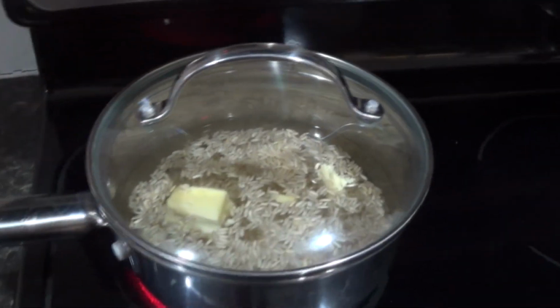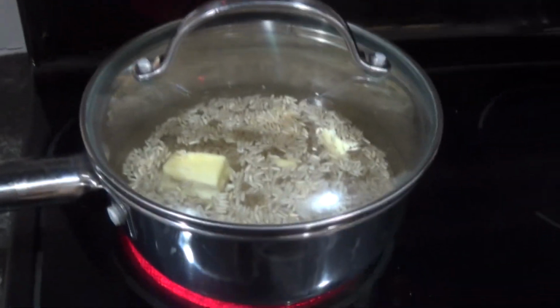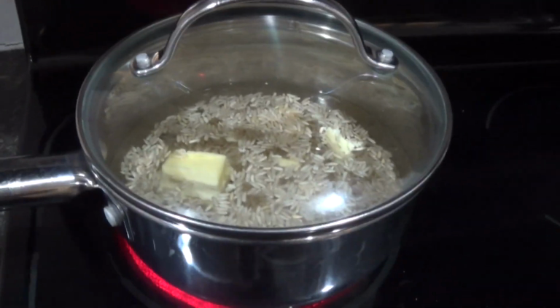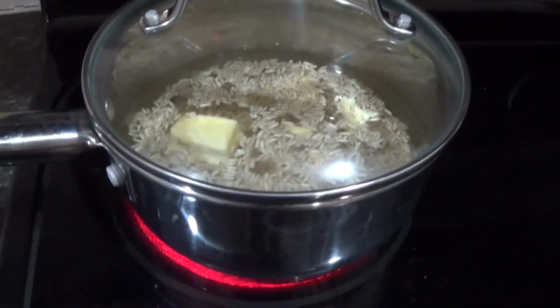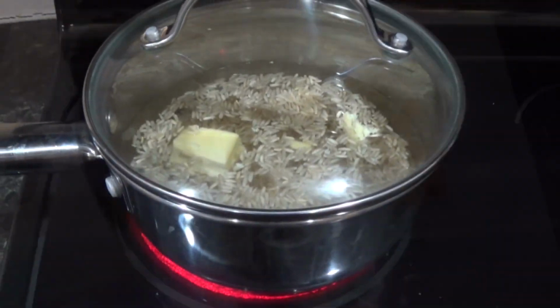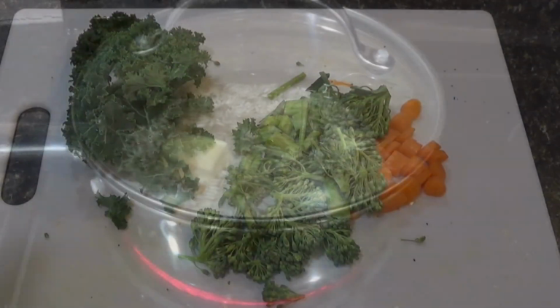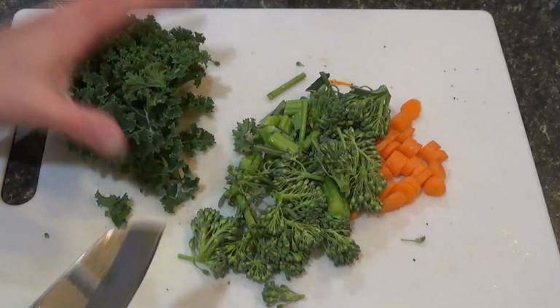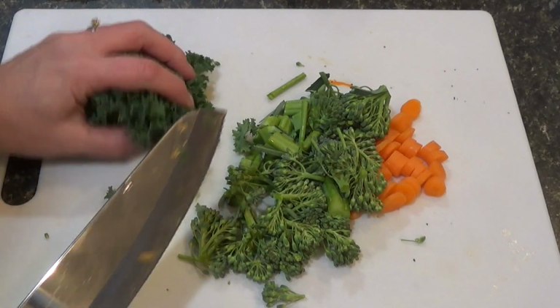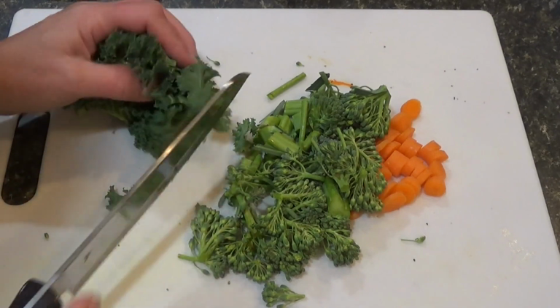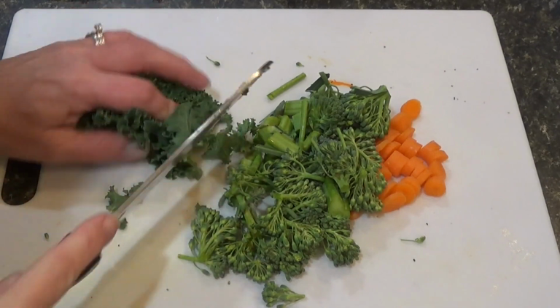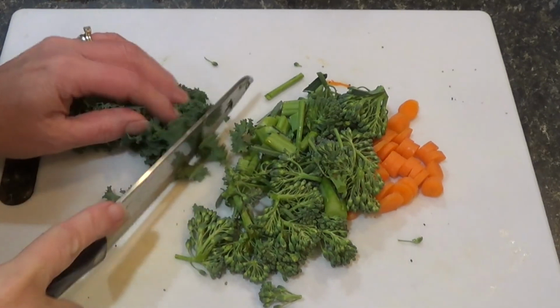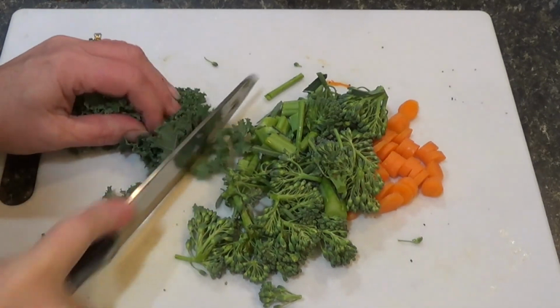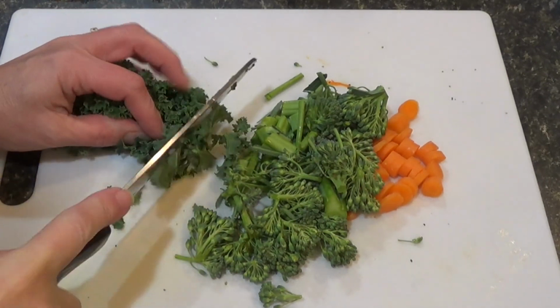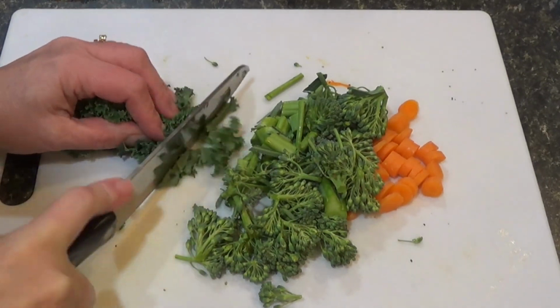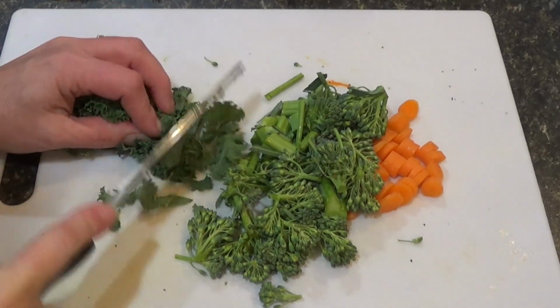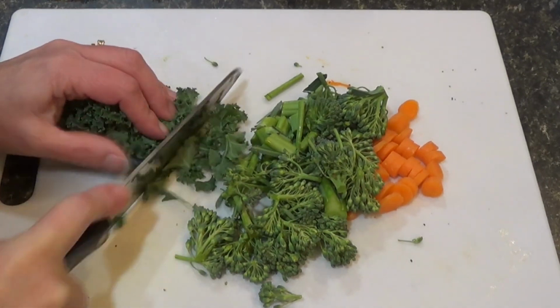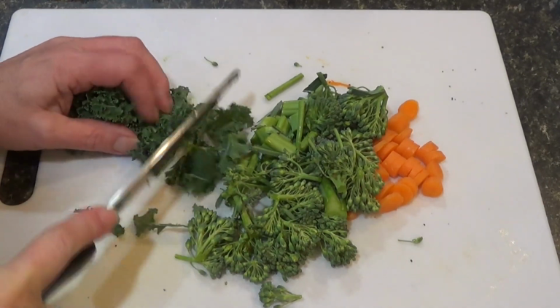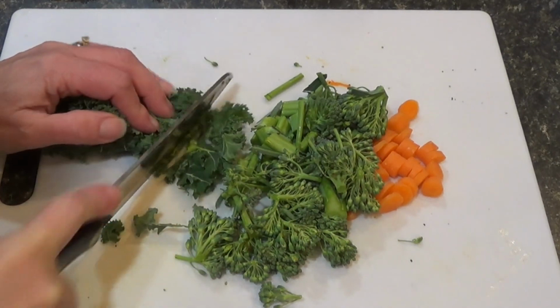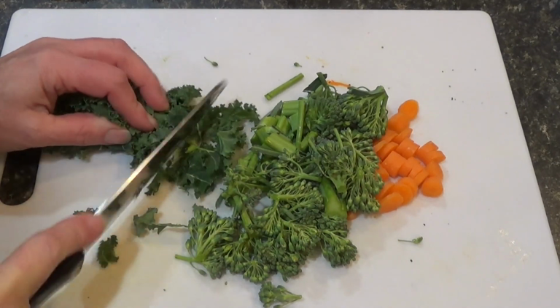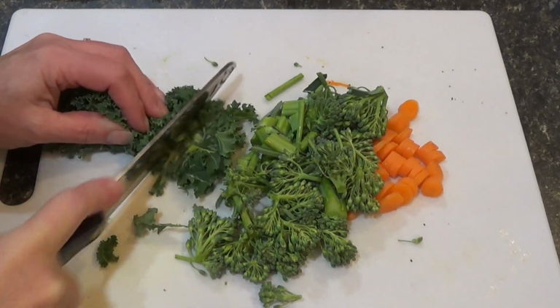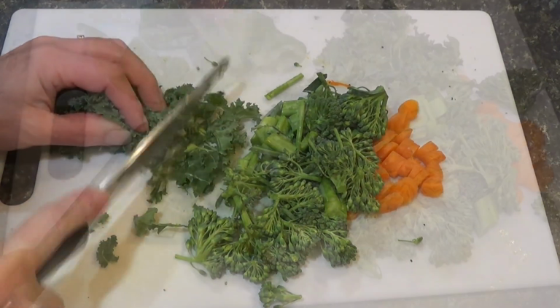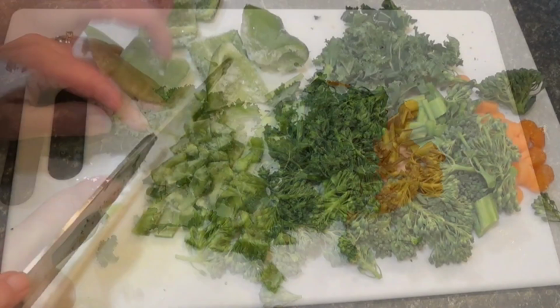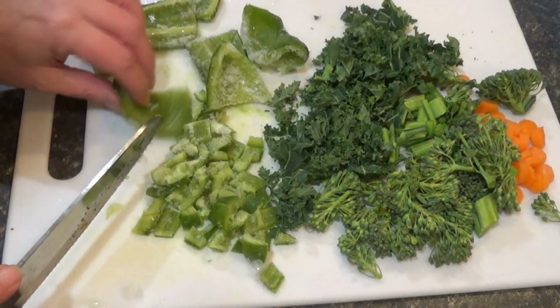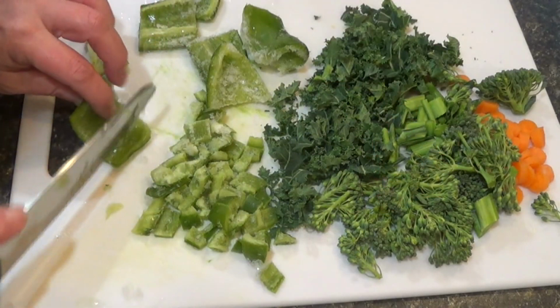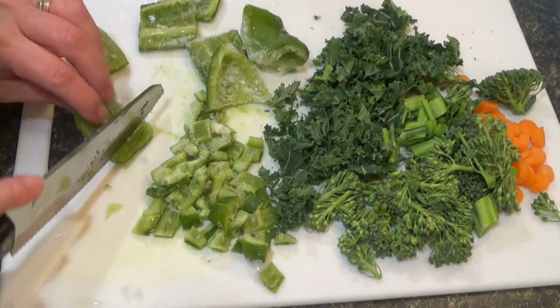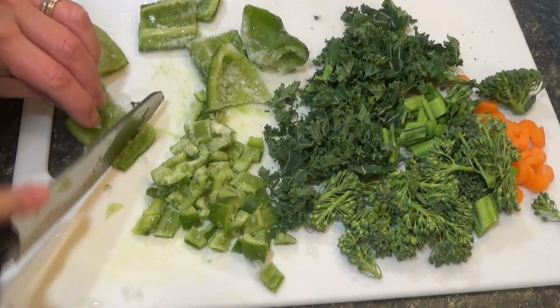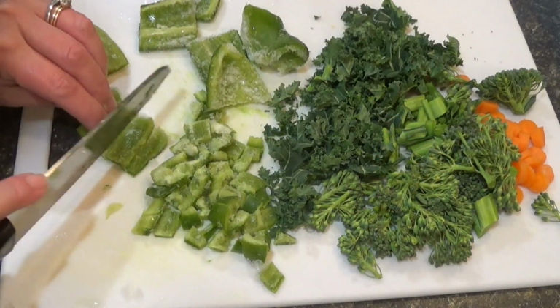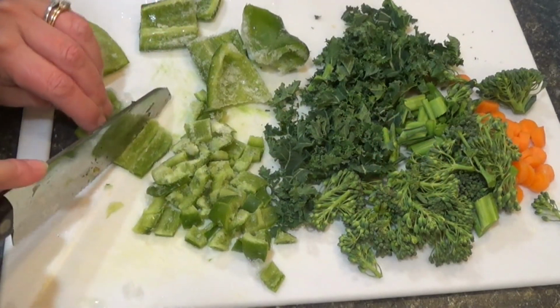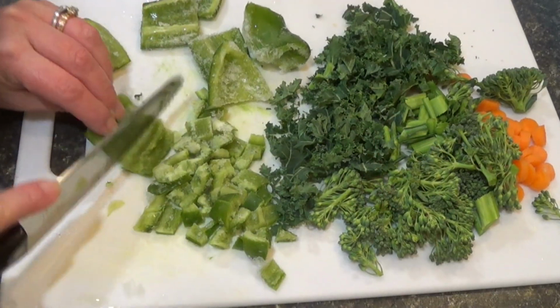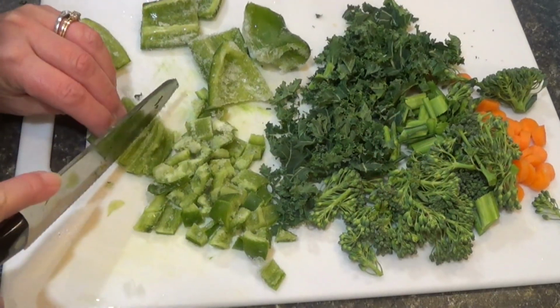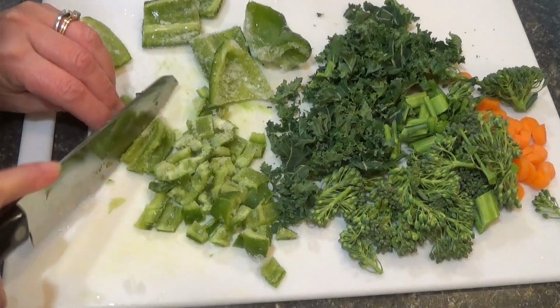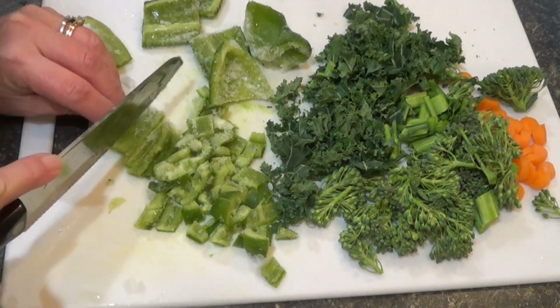At the same time, I'm starting up some rice and cutting up some of the vegetables. These are some of the vegetables from our garden — I have carrots, broccoli, kale, and peppers.